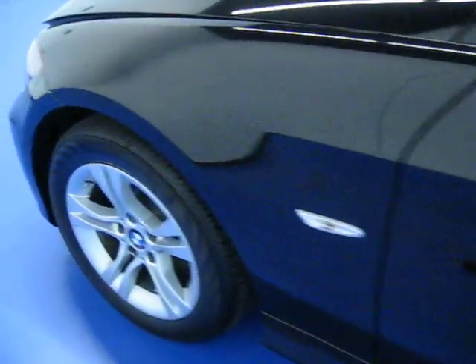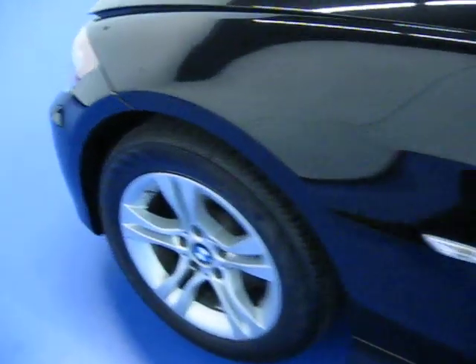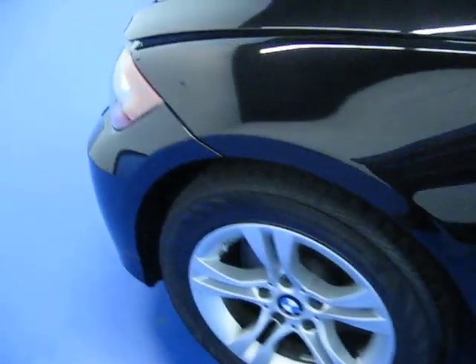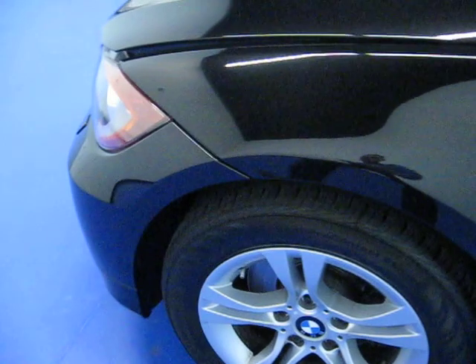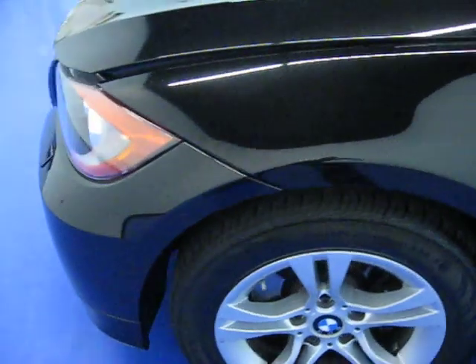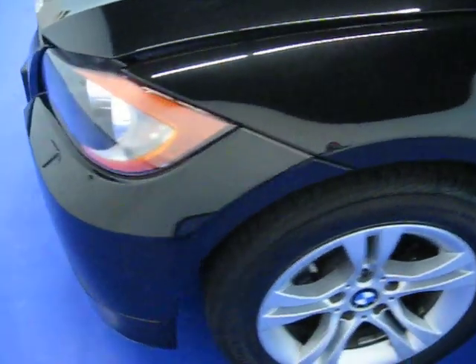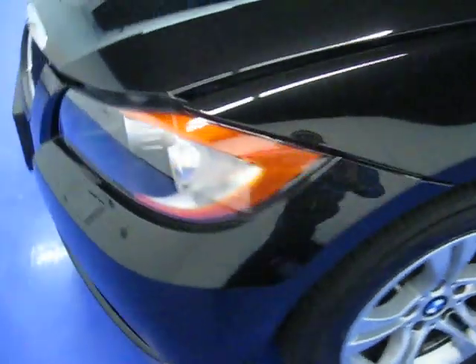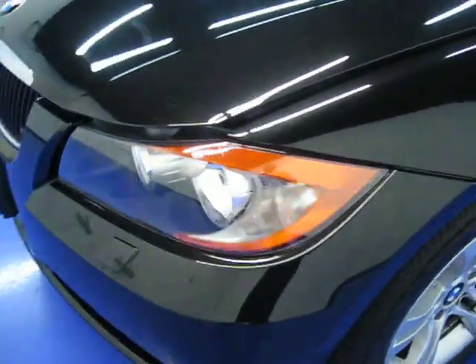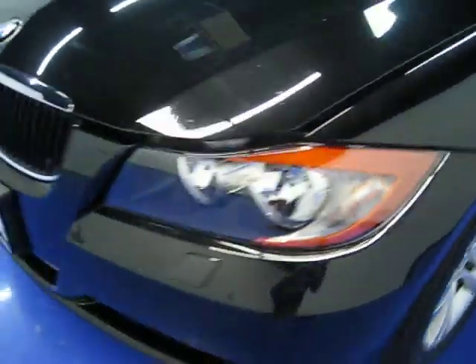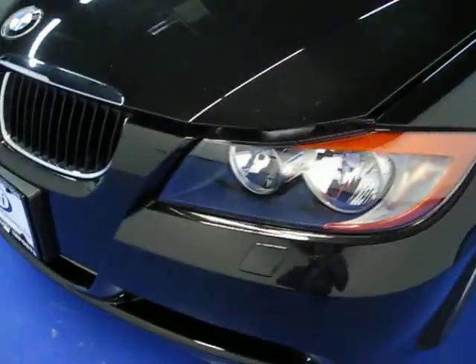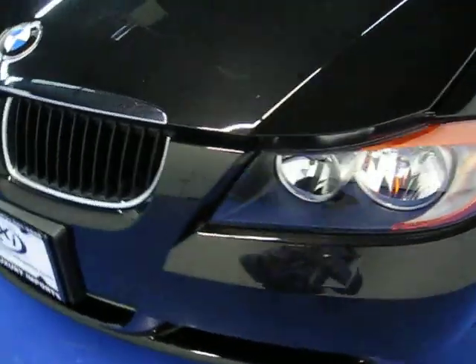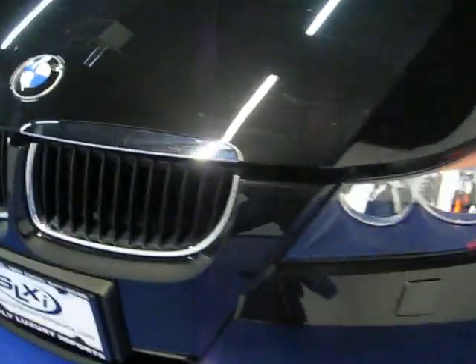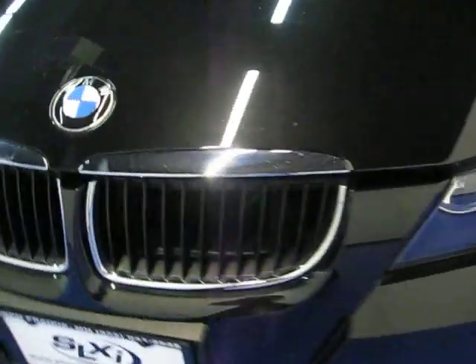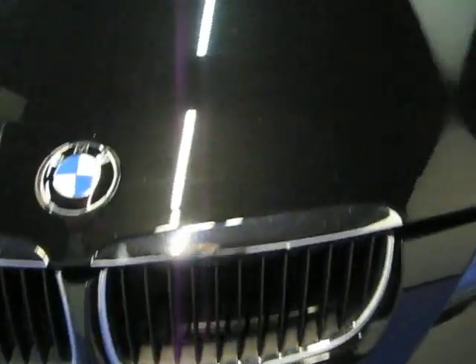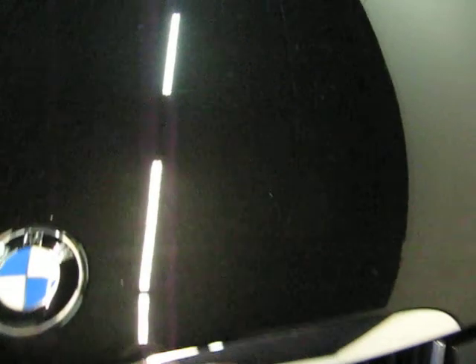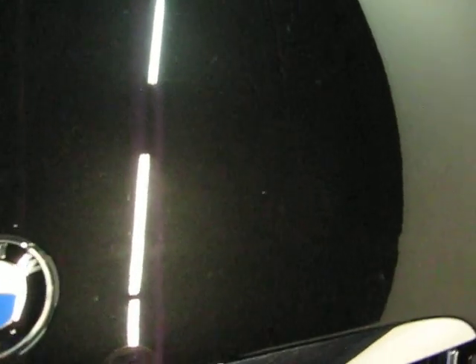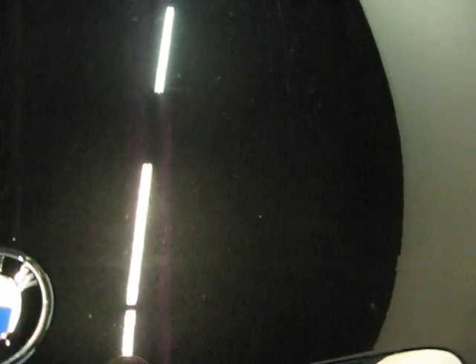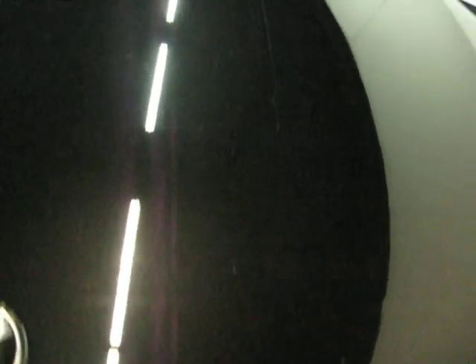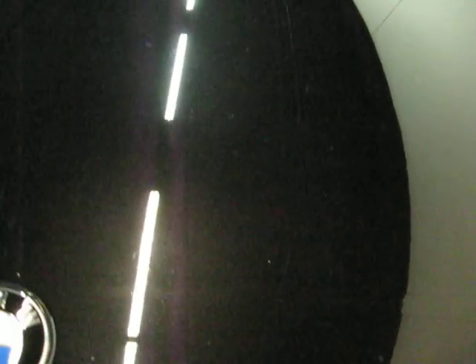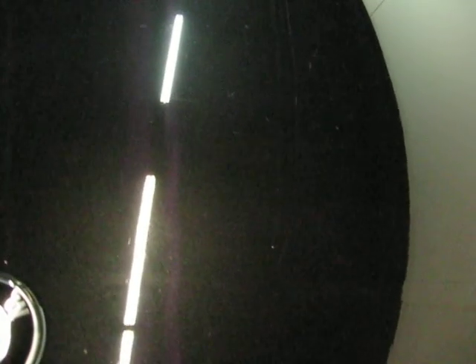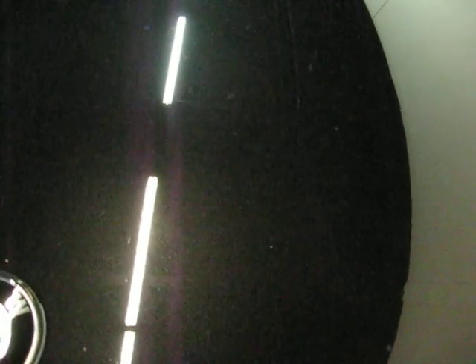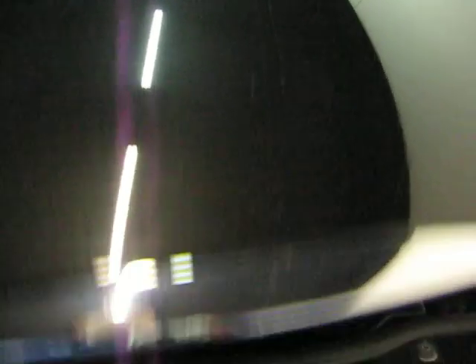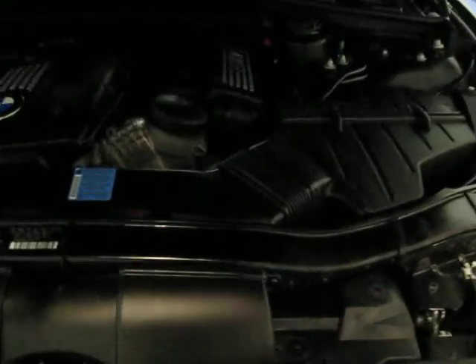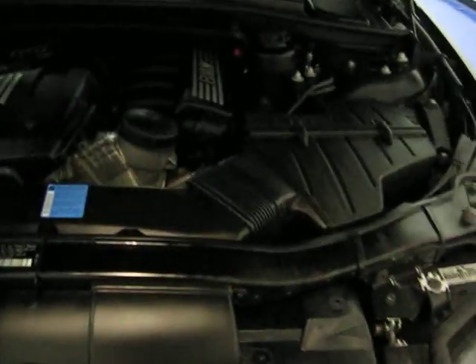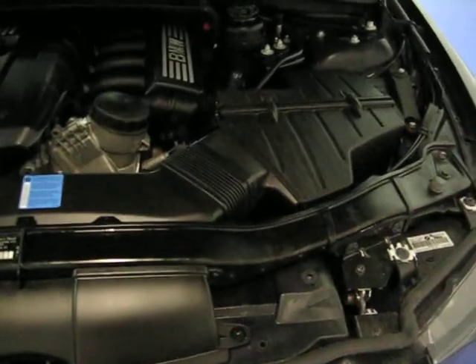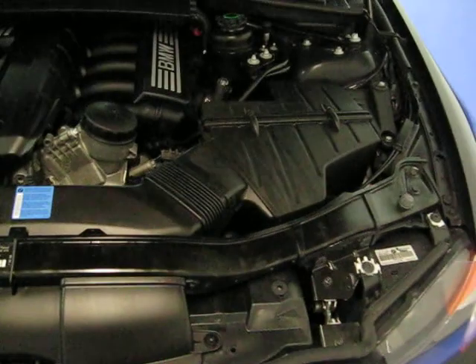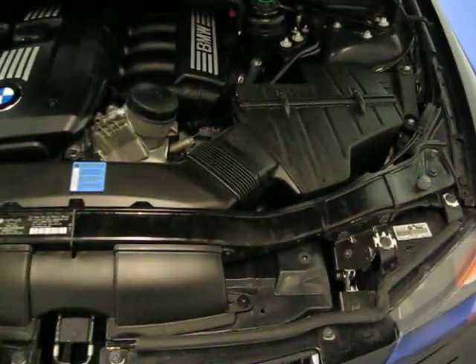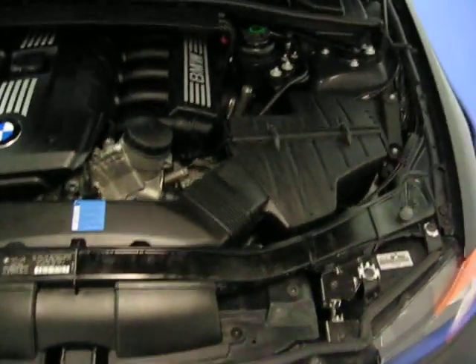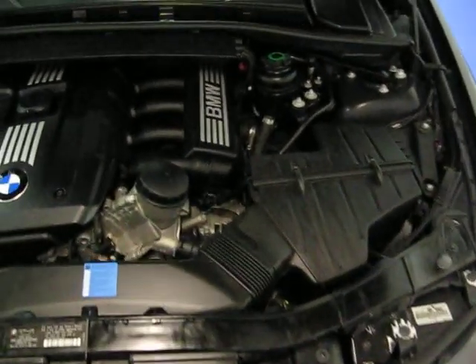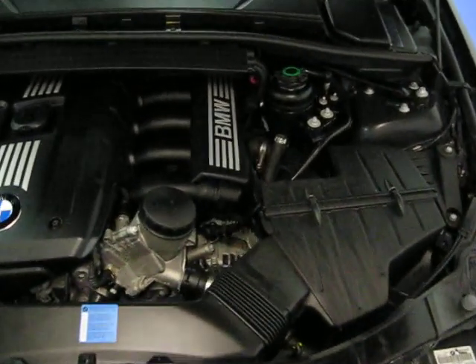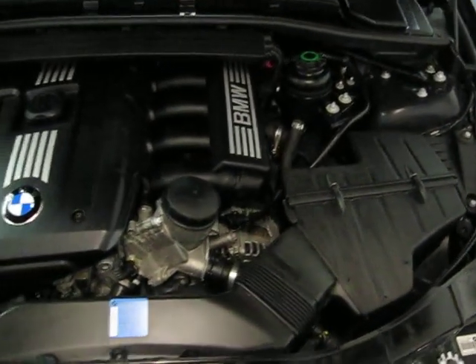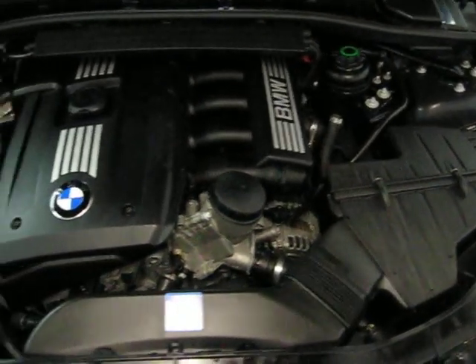Every car we bring in is guaranteed to come with two keys, owners manuals, and floor mats, and has had a complete inspection. It's been completely reconditioned both inside and out before we sell it to you. This car was just recently up at BMW and had an oil change done there.